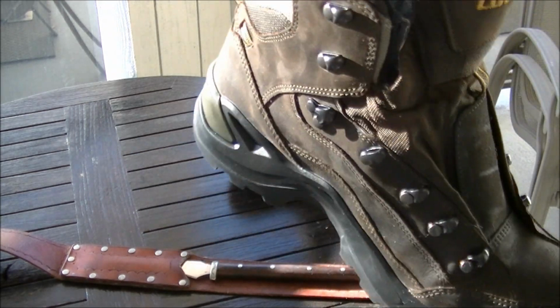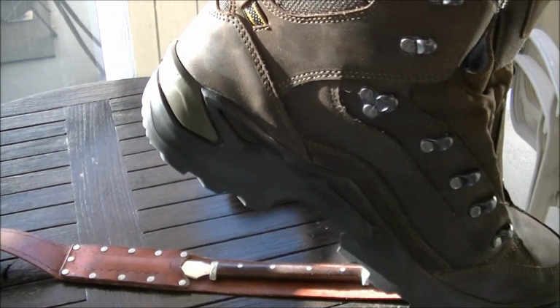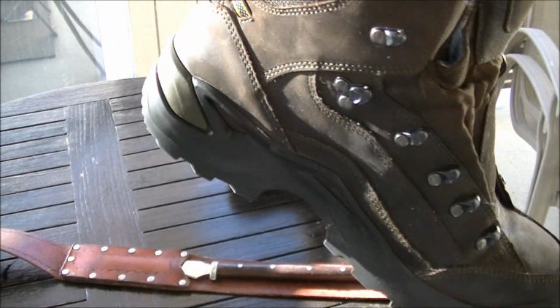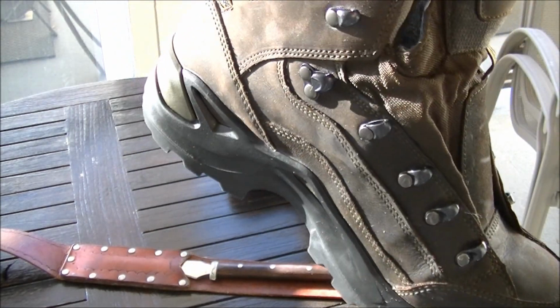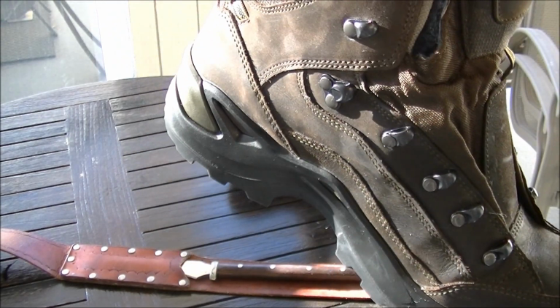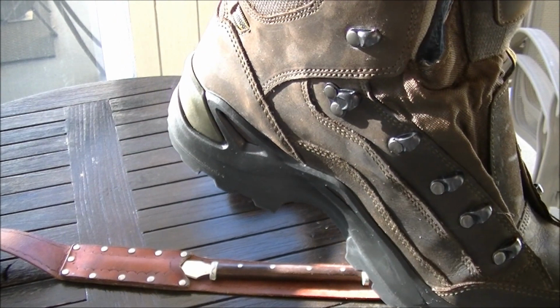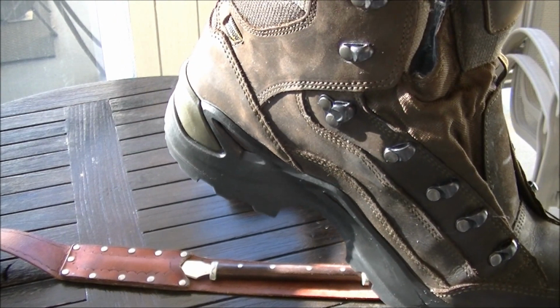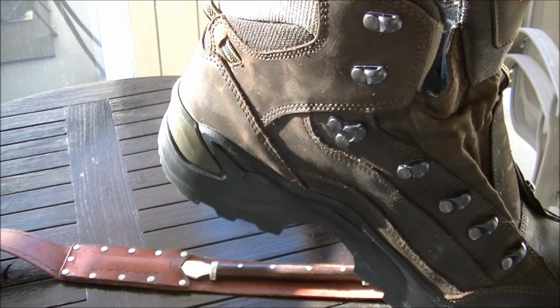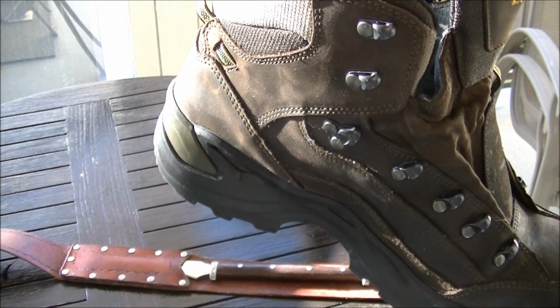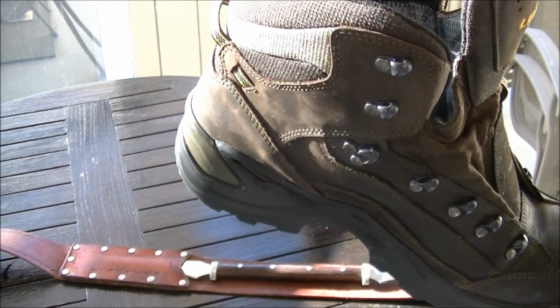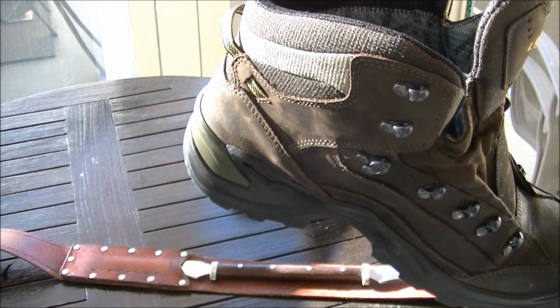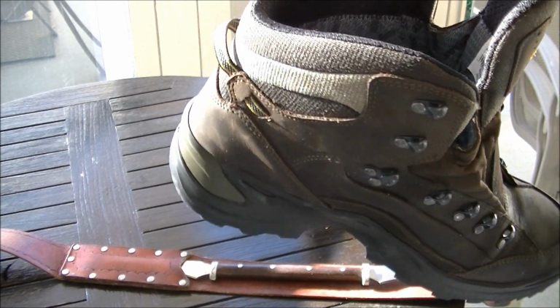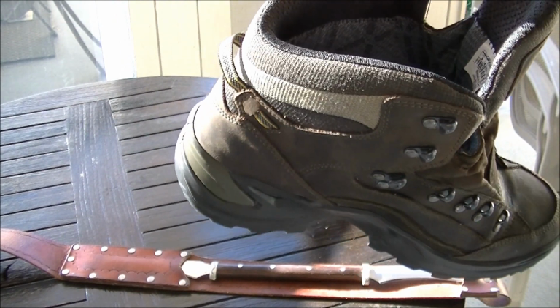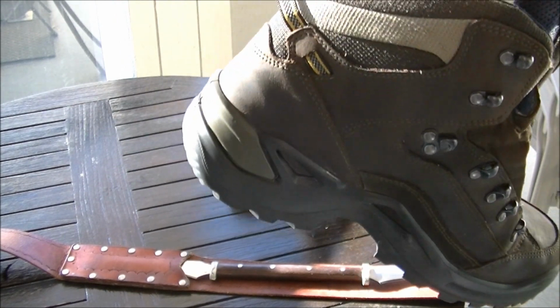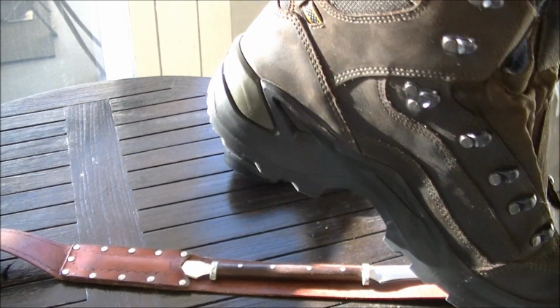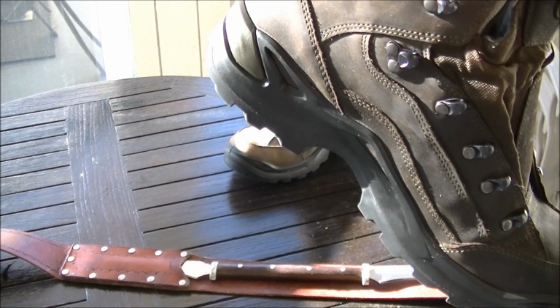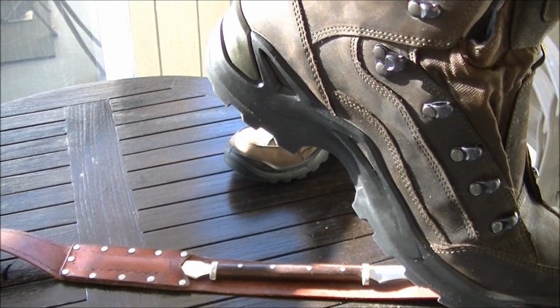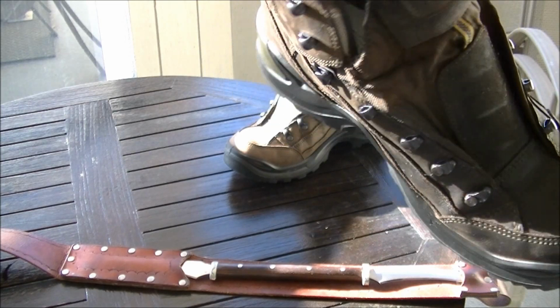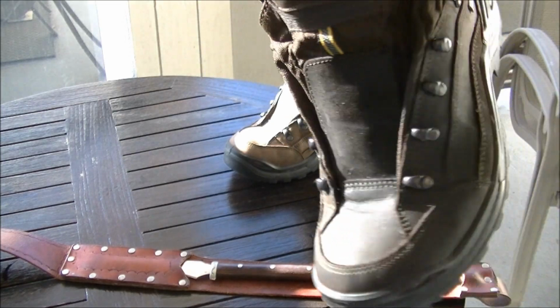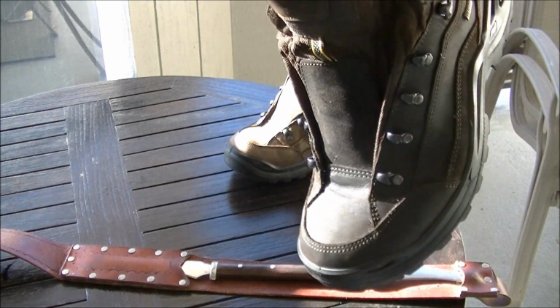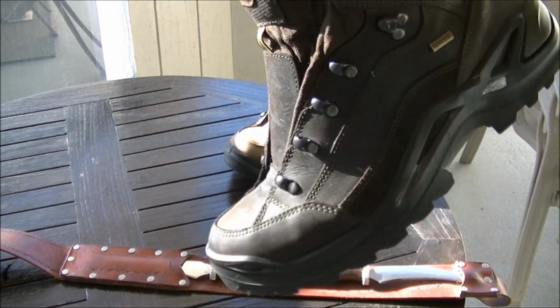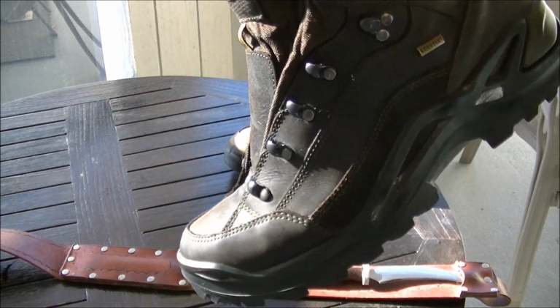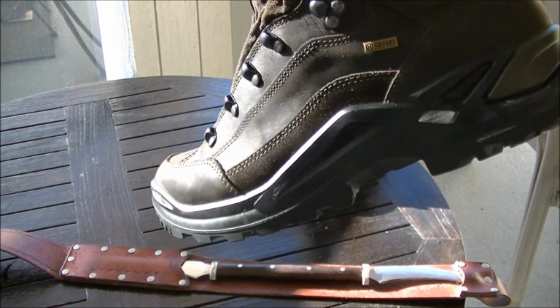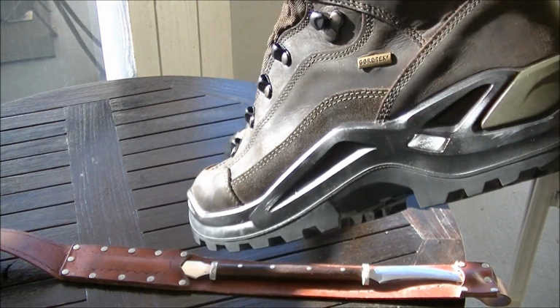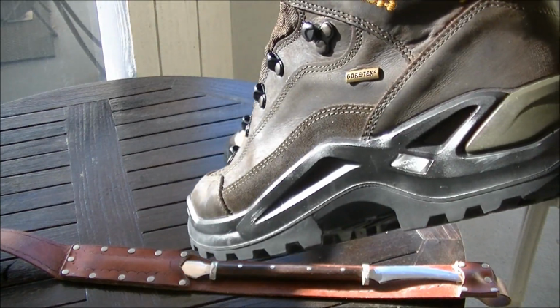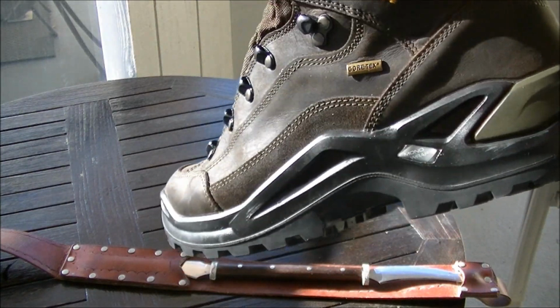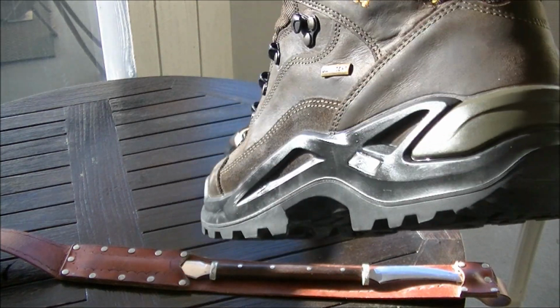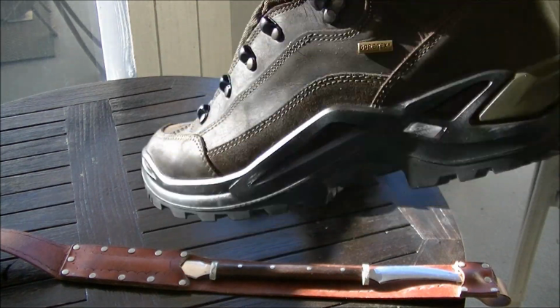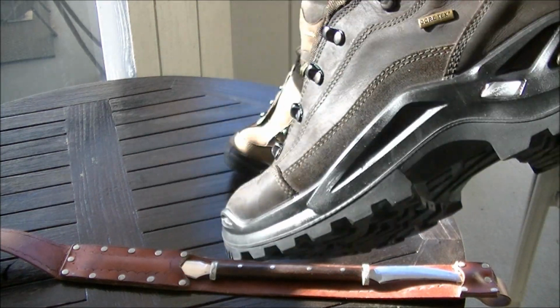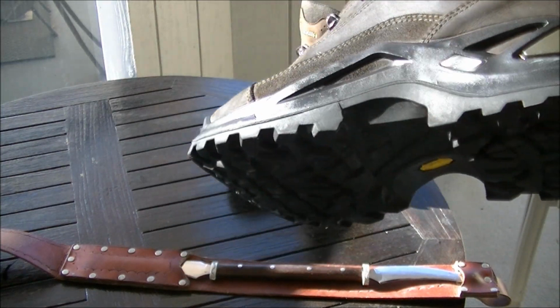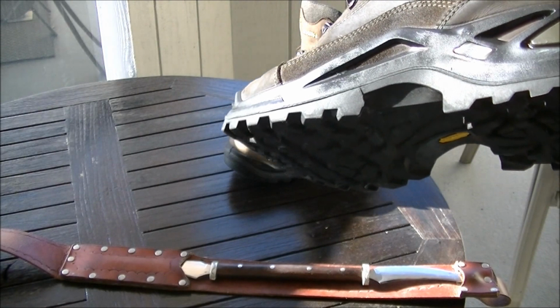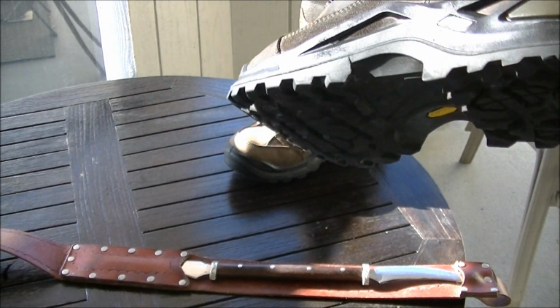It's been on there for about a day, and I haven't put the protectant — the more waxy protectant — on yet. These are about three-year-old shoes, light use.